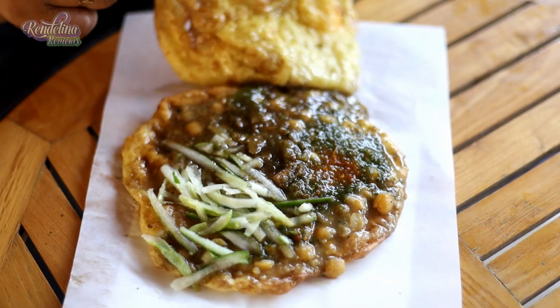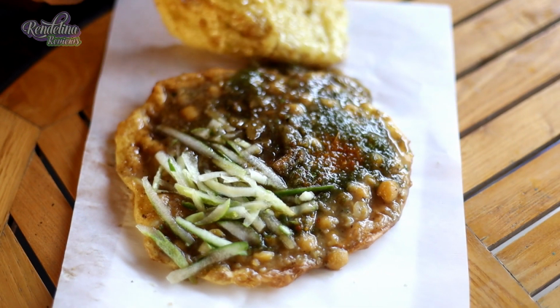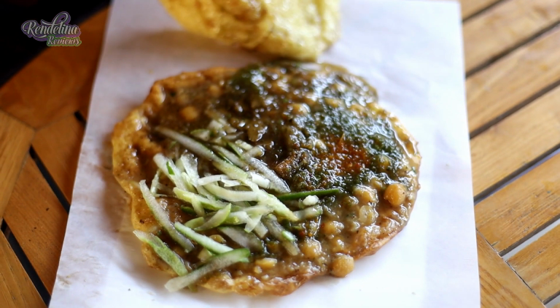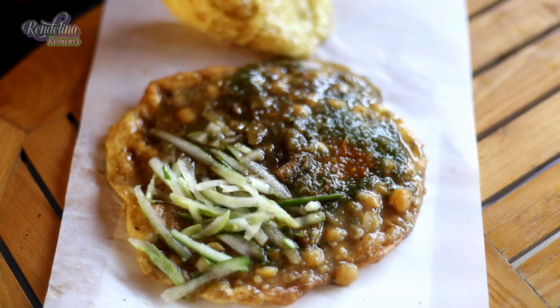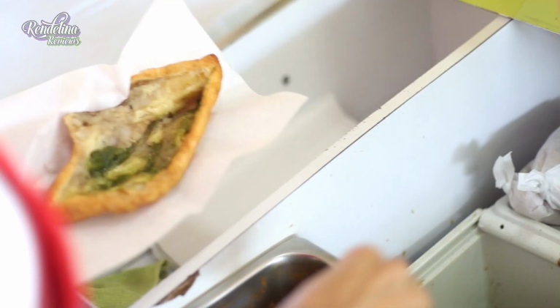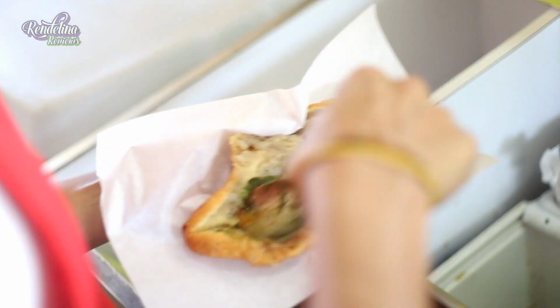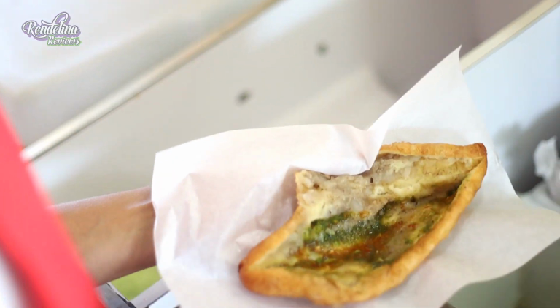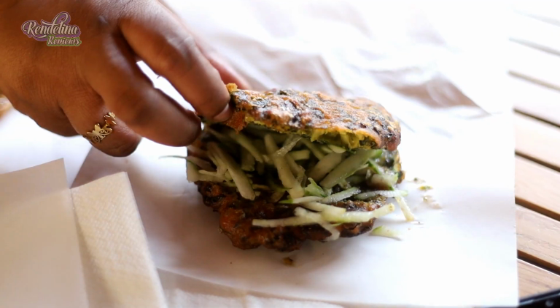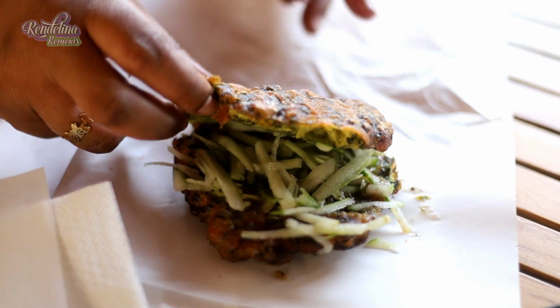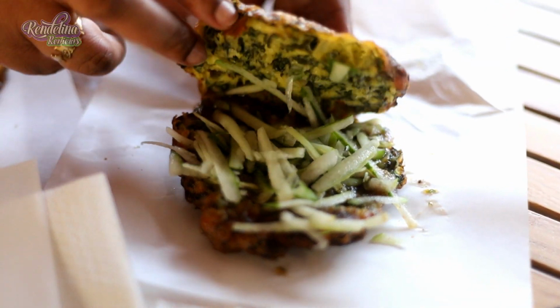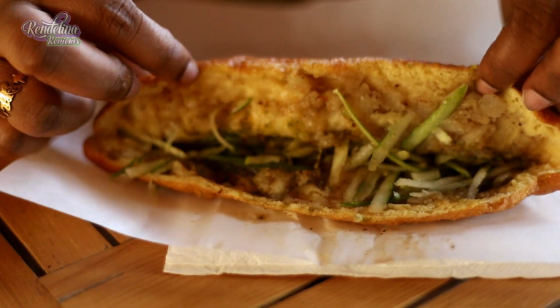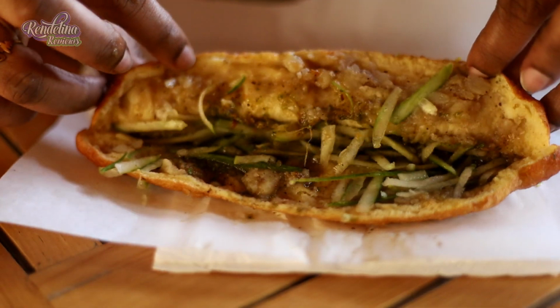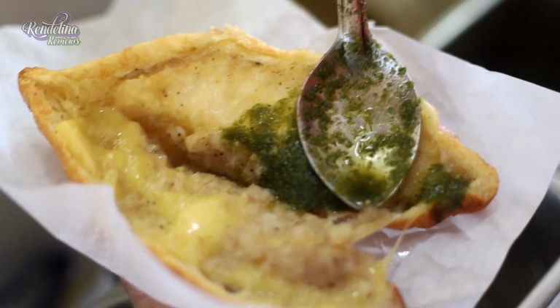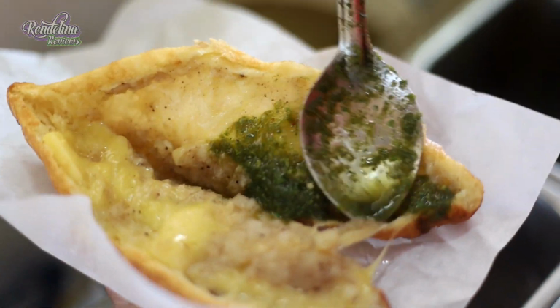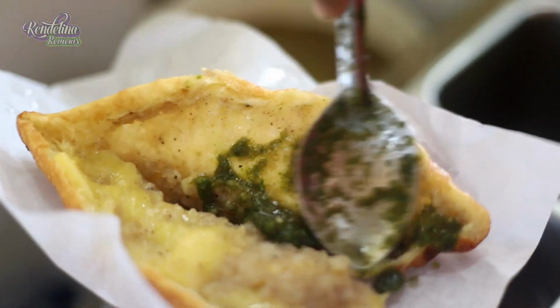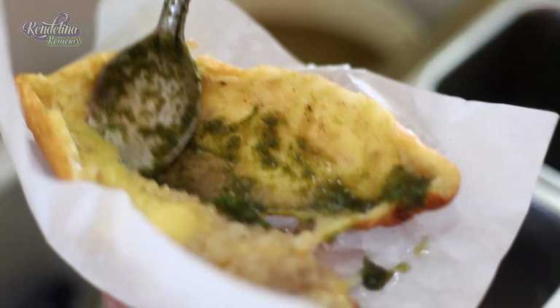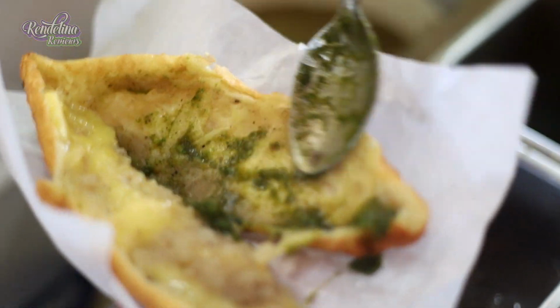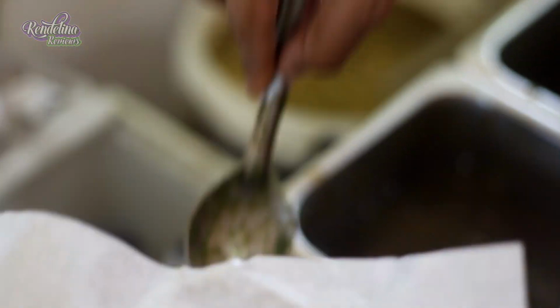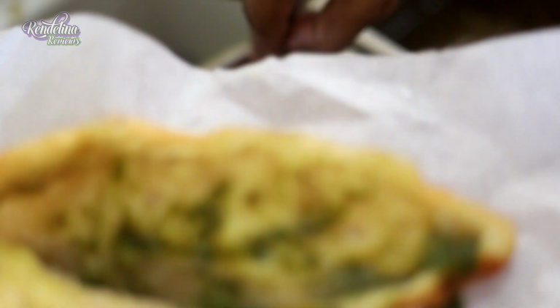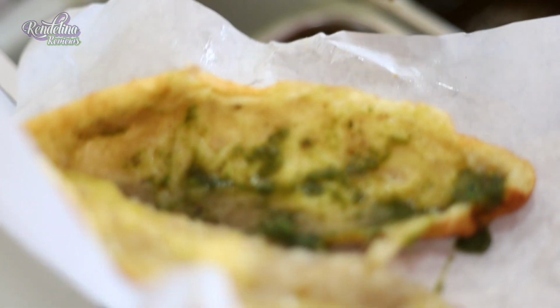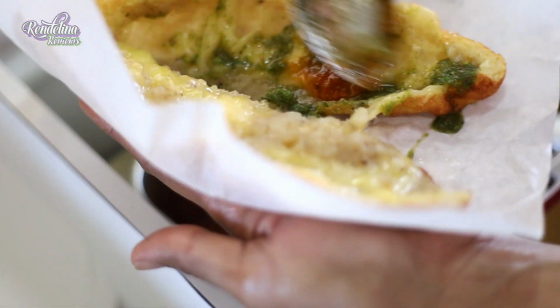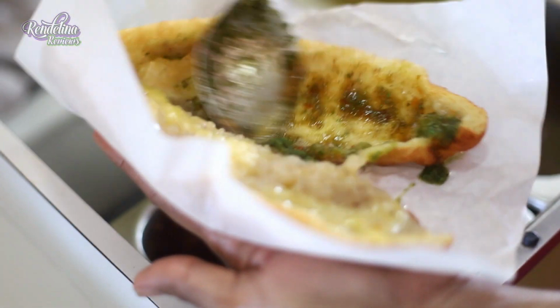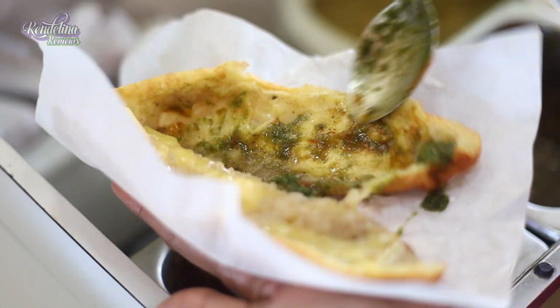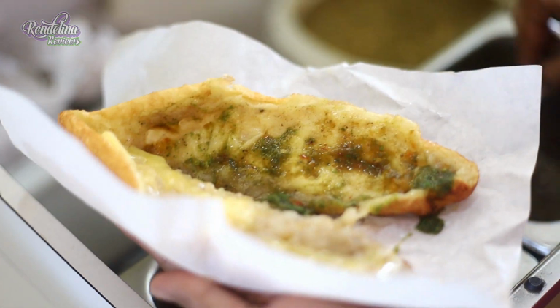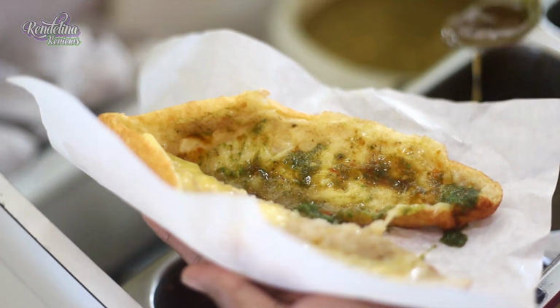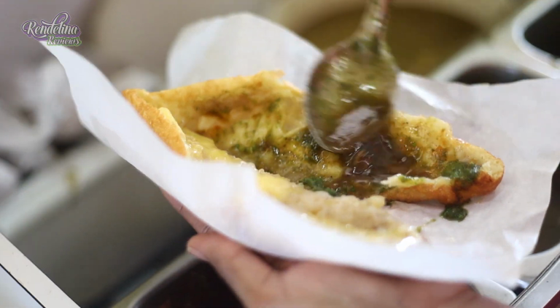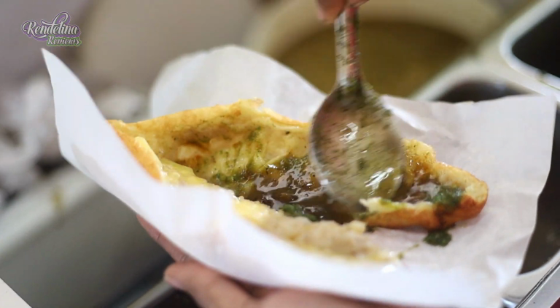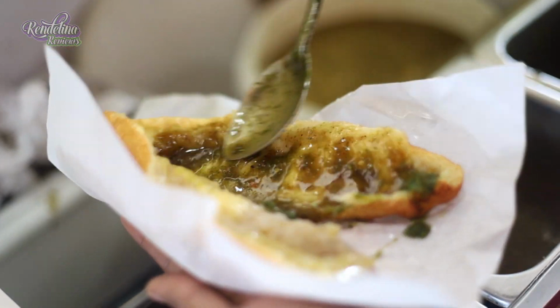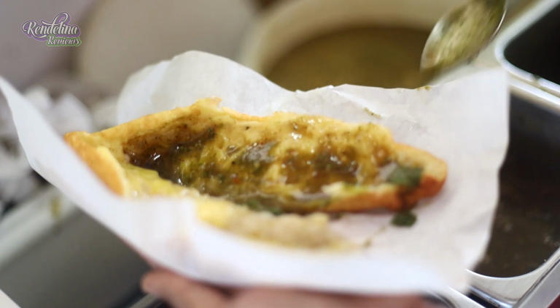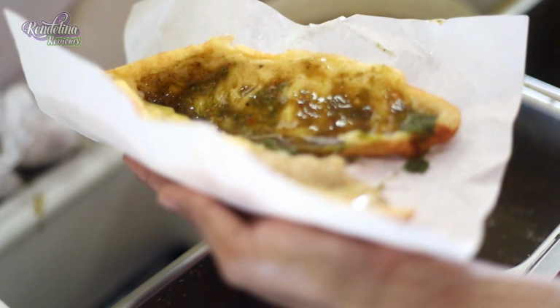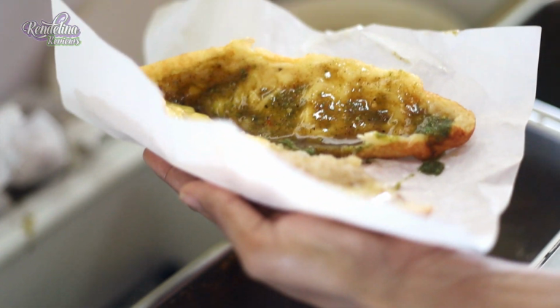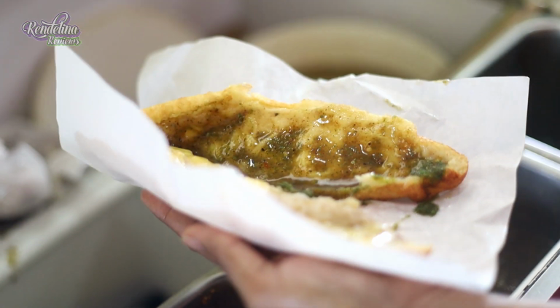Obviously, you'll get doubles, aloe pies, sahina, chowman pie, and cheese pie. Chowman pie and cheese pie were recently added in January 2021. That's when we did over the front.